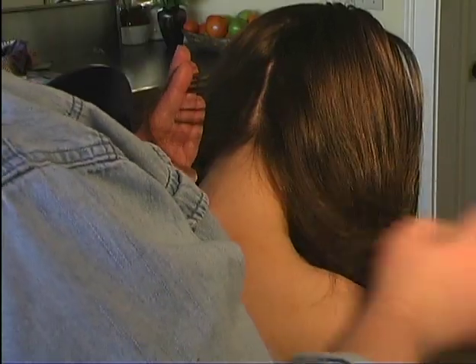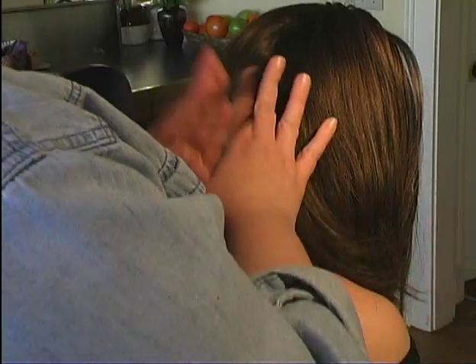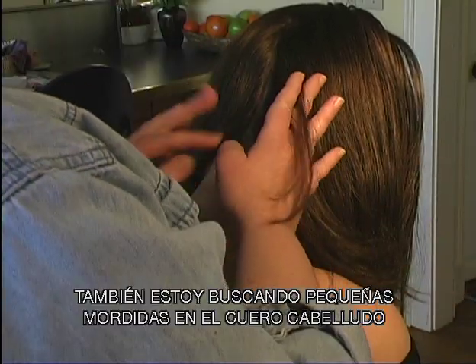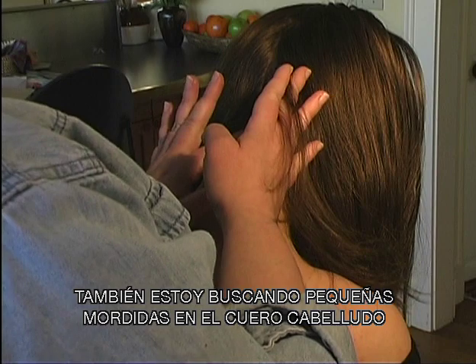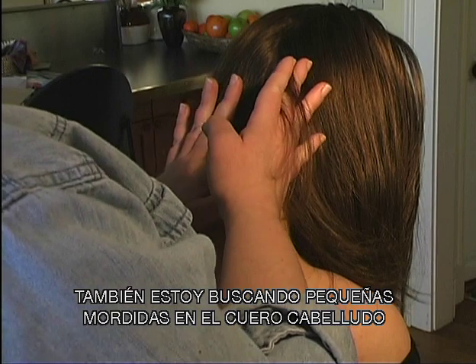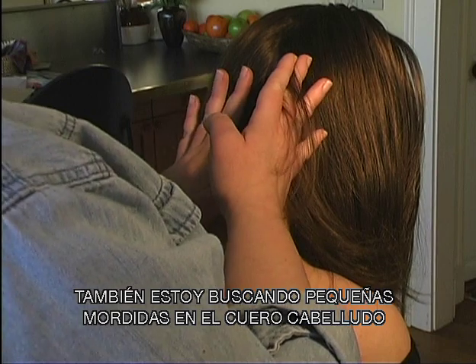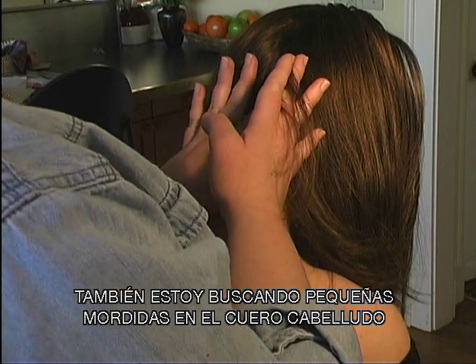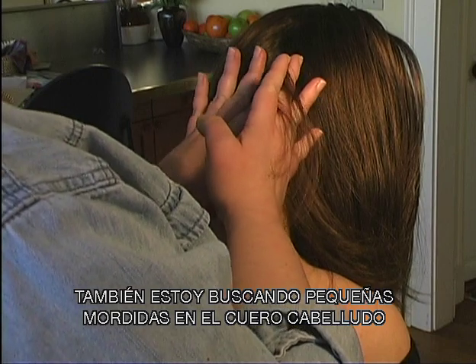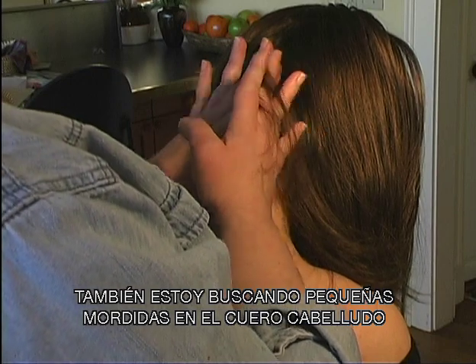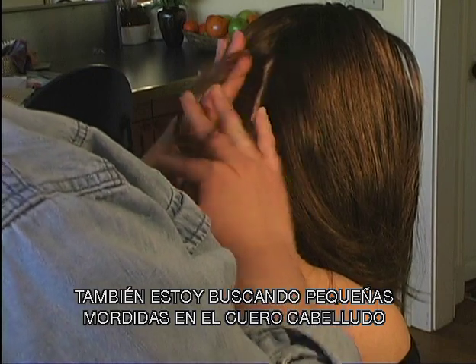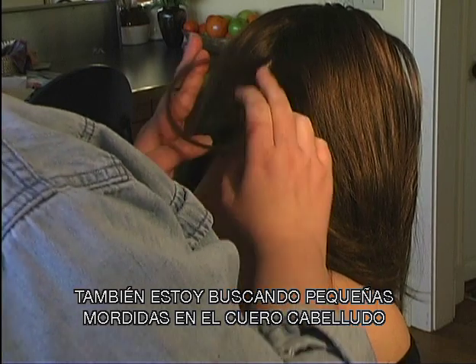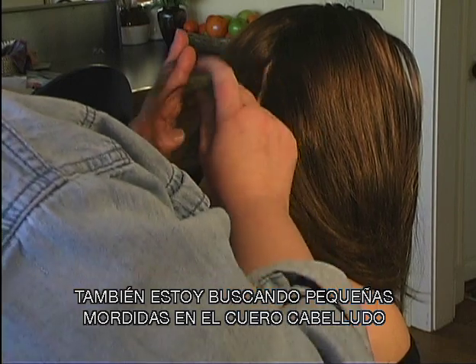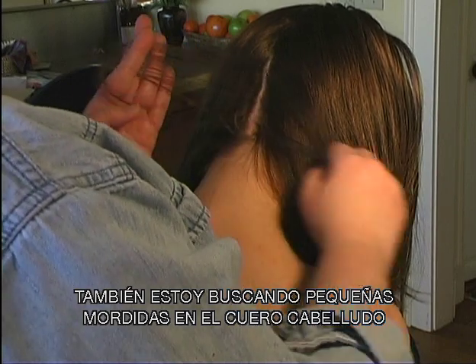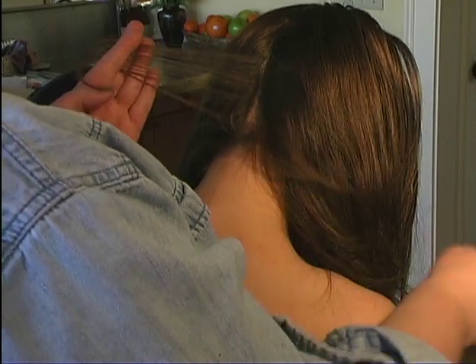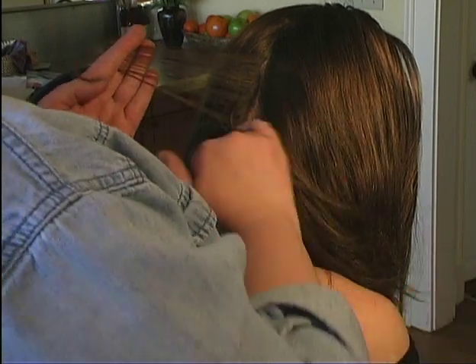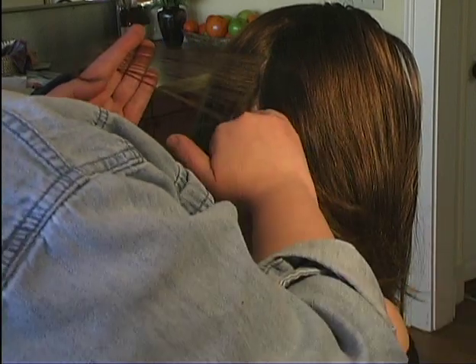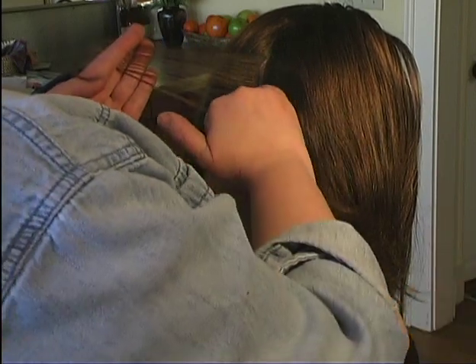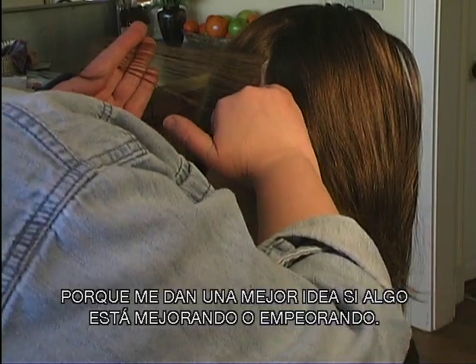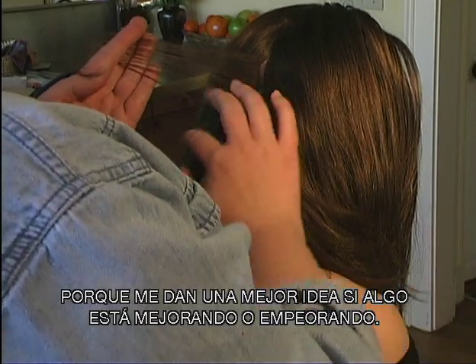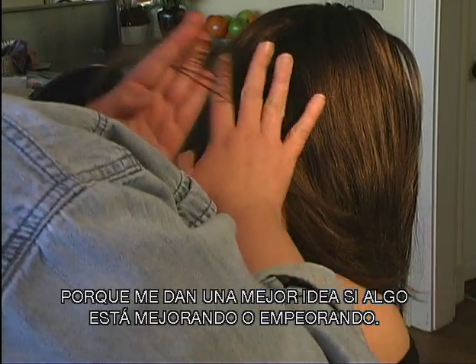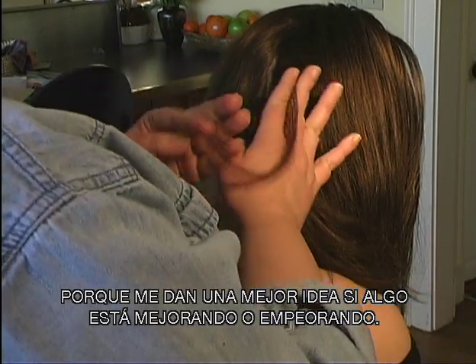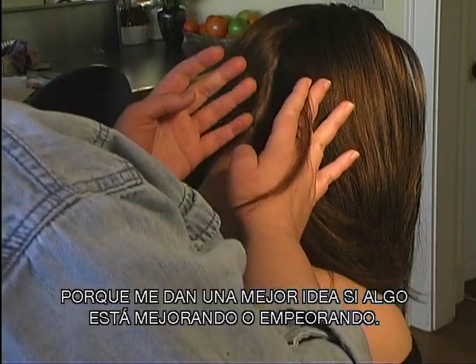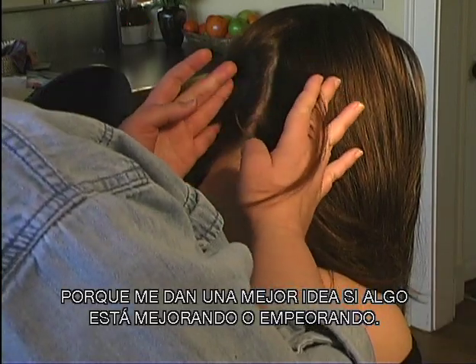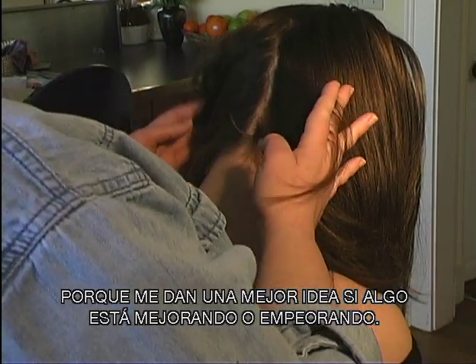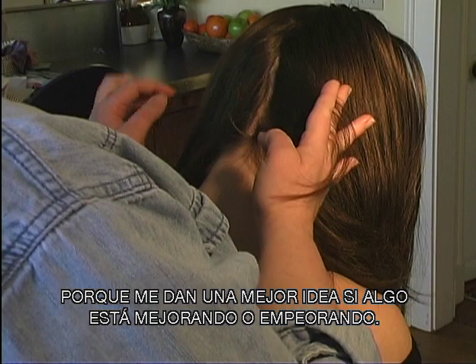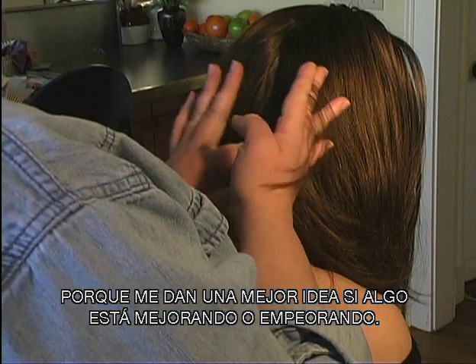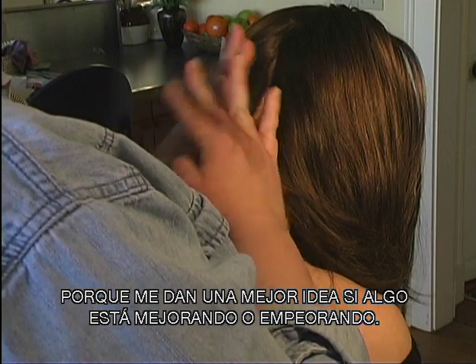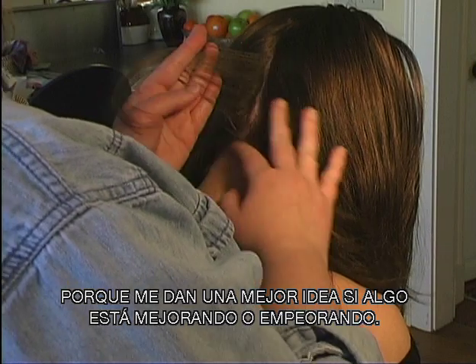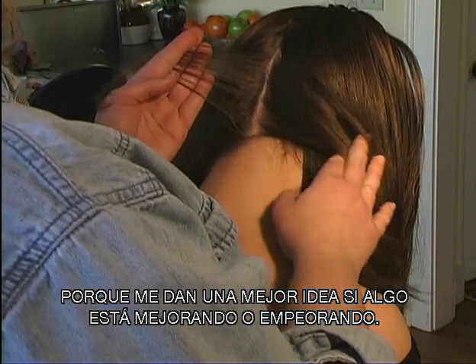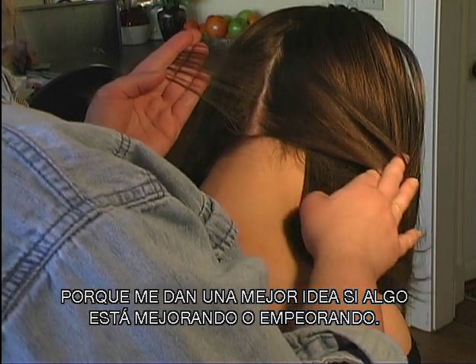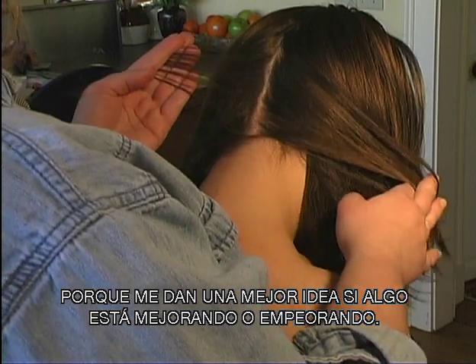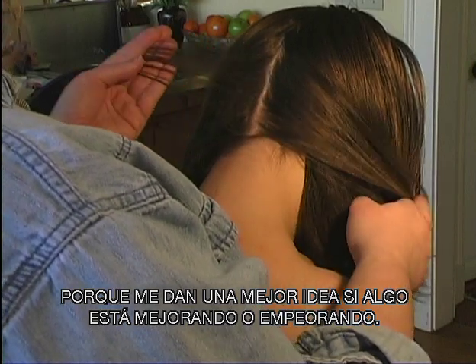What I'm also looking for is little bites on the scalp, because that gives me a better idea of whether something's healing or getting worse.